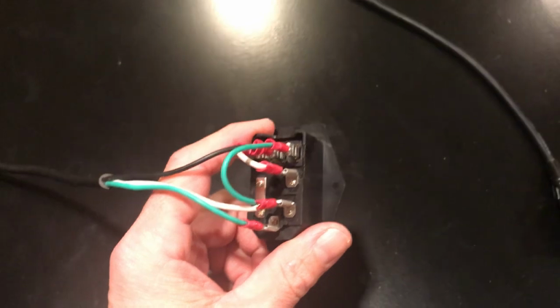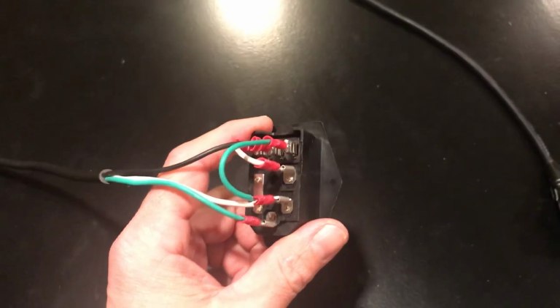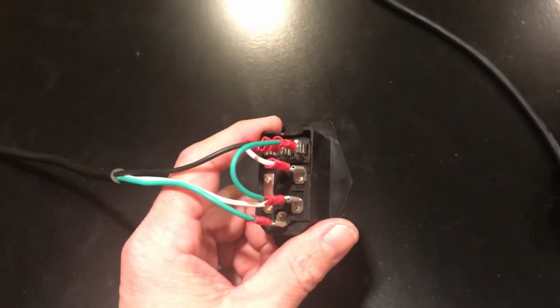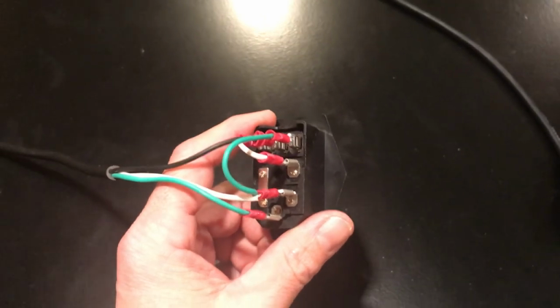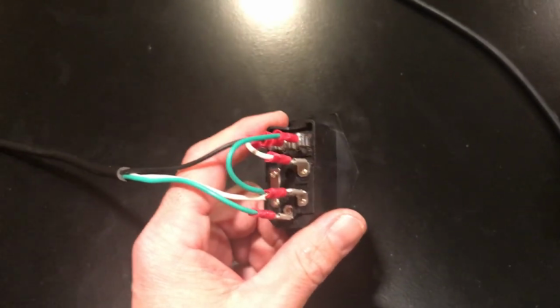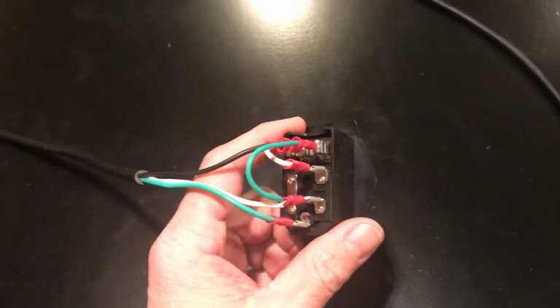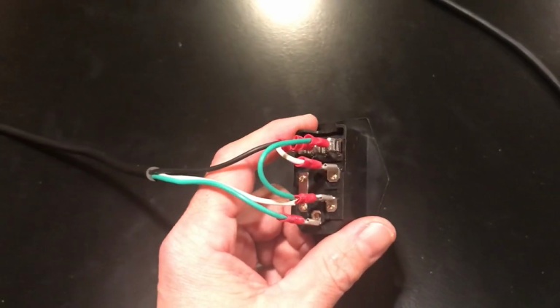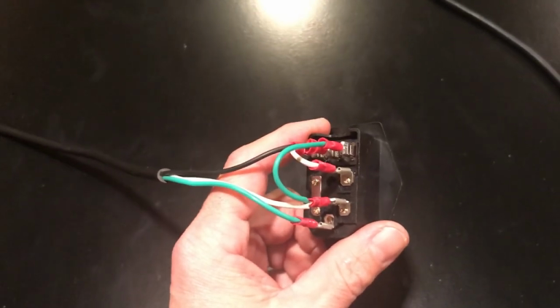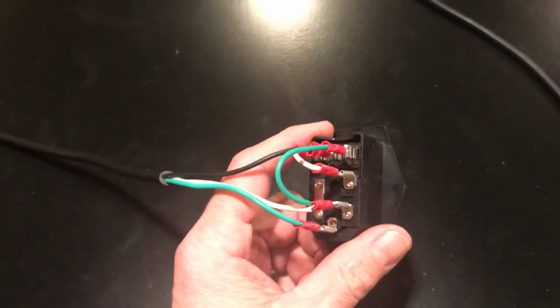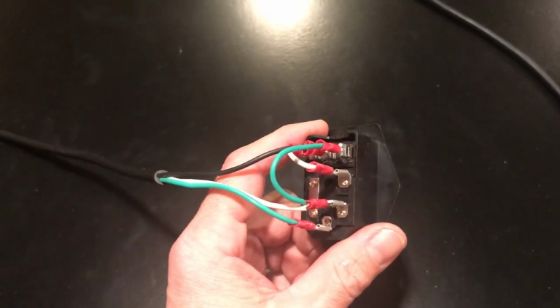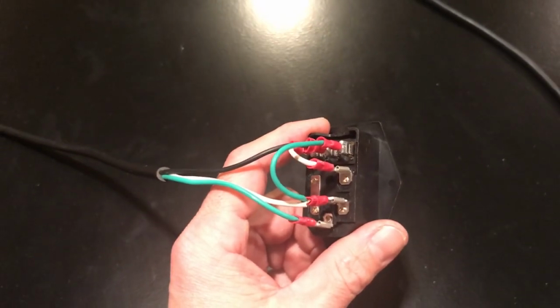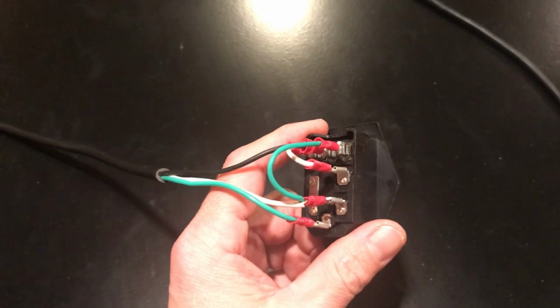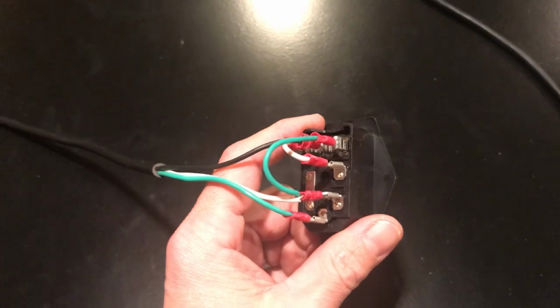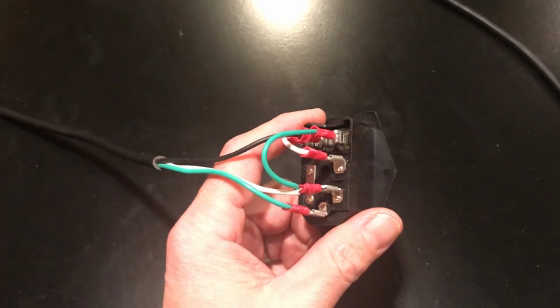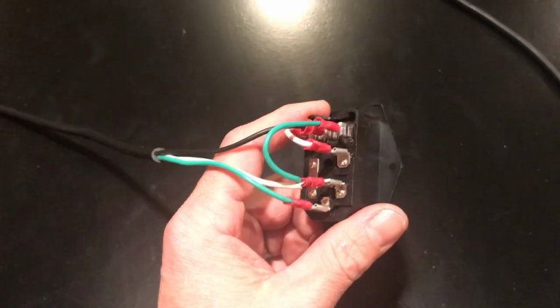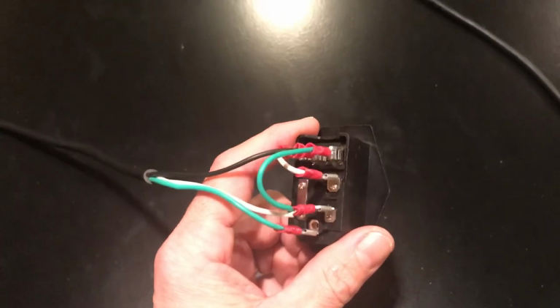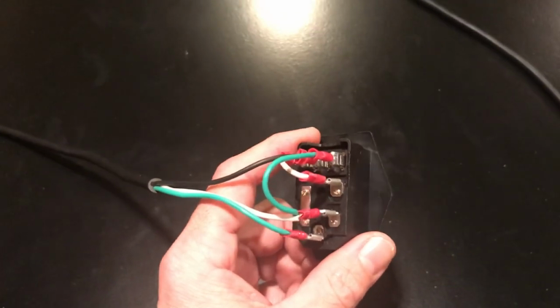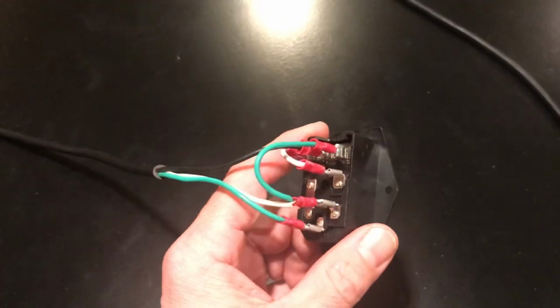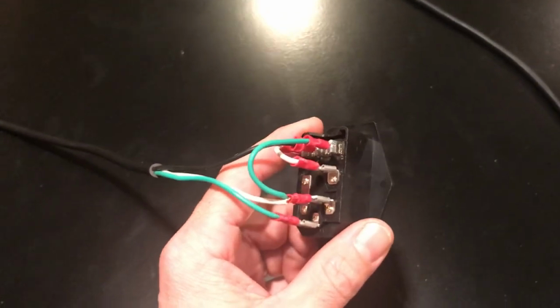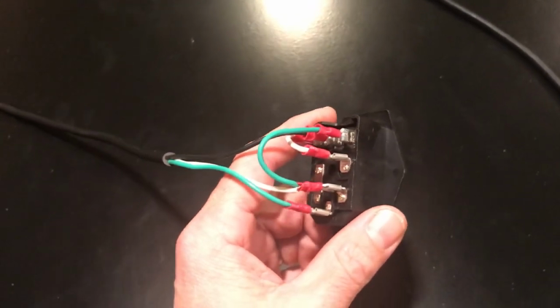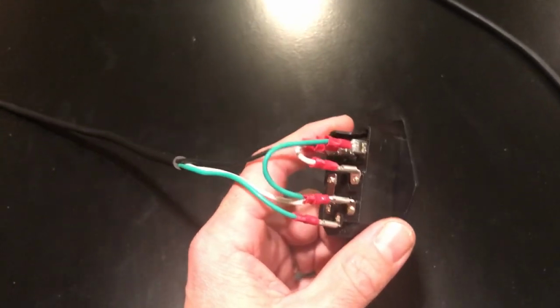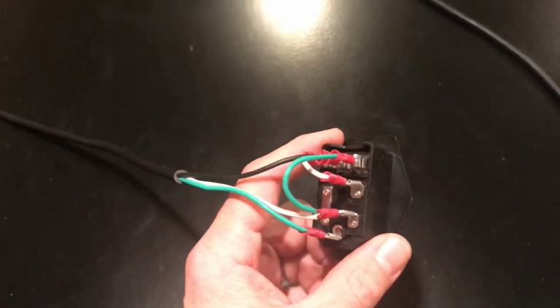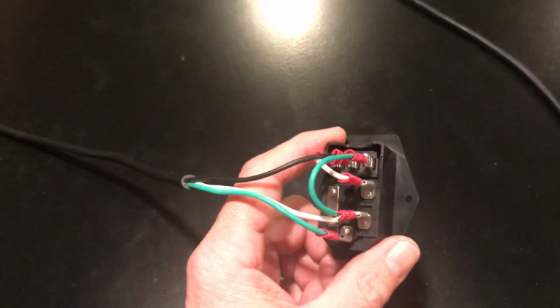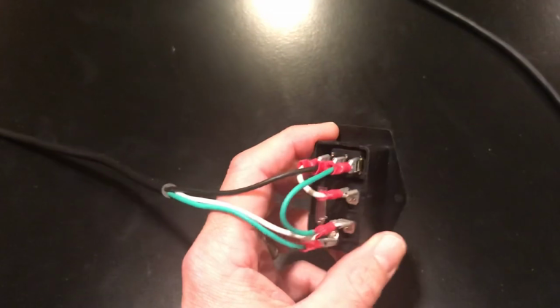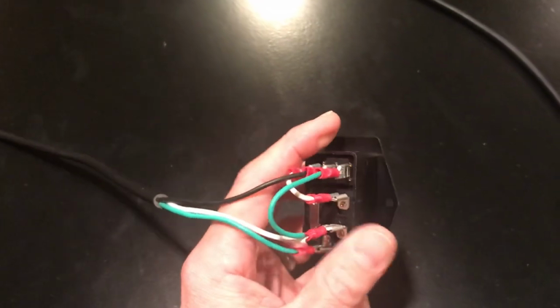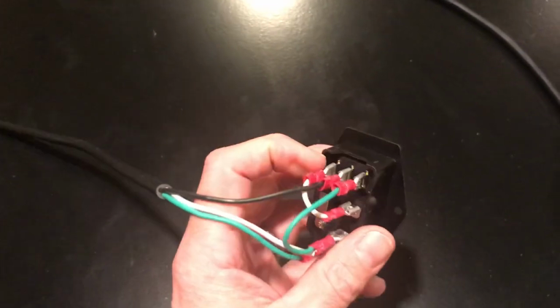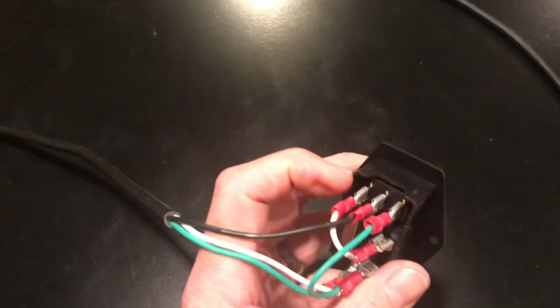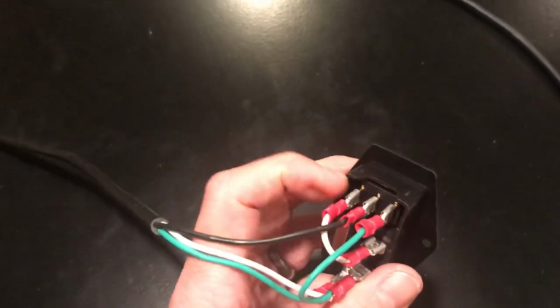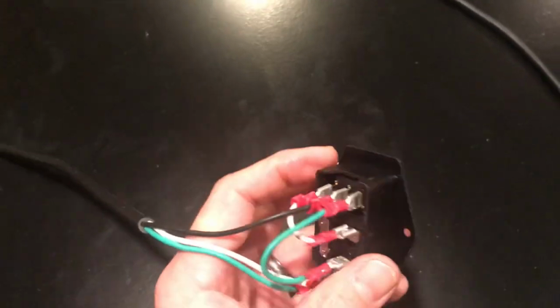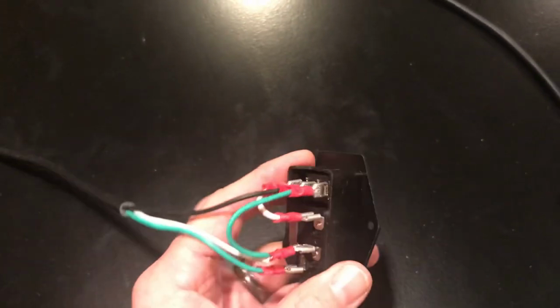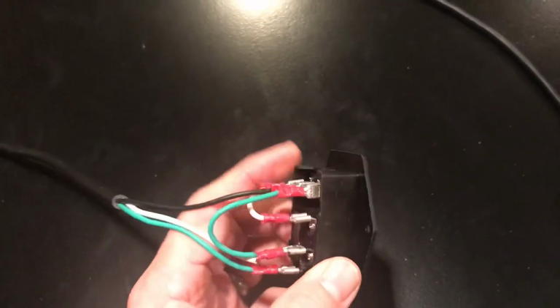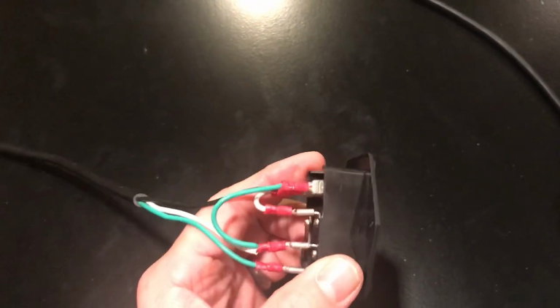Here's a real quick short video on how to wire up a power switch for an arcade or Golden Tee system. I could not find anything online on how to wire a three-prong switch — there's some with four prongs — and how to get the light to work, so here's how to properly wire this.